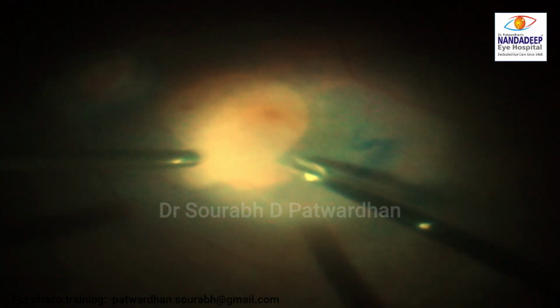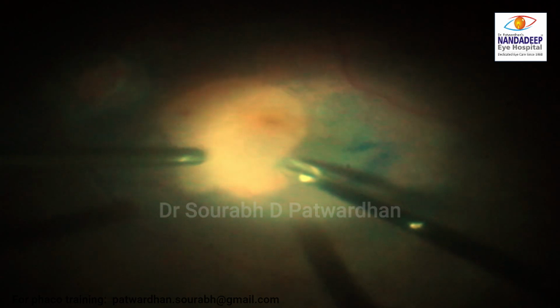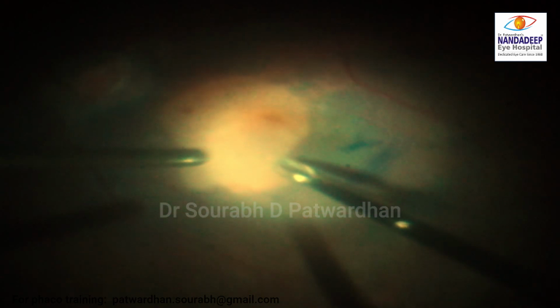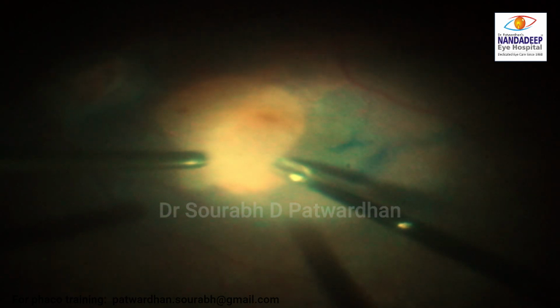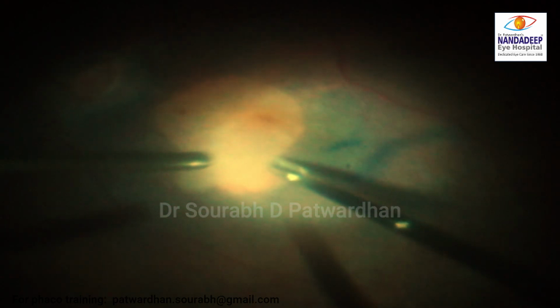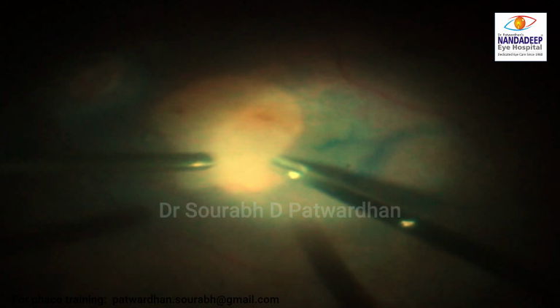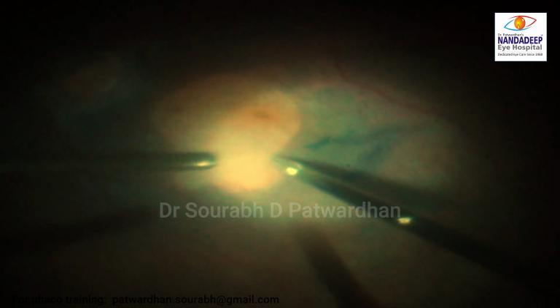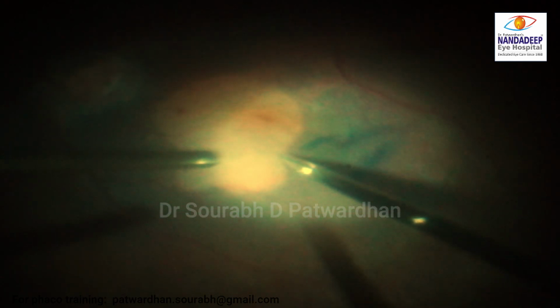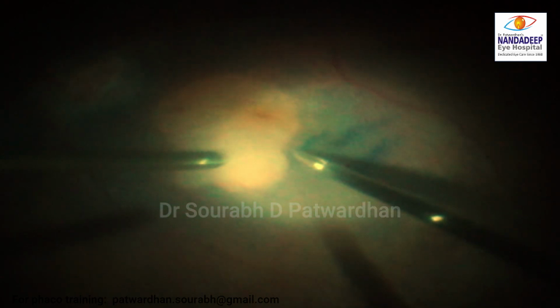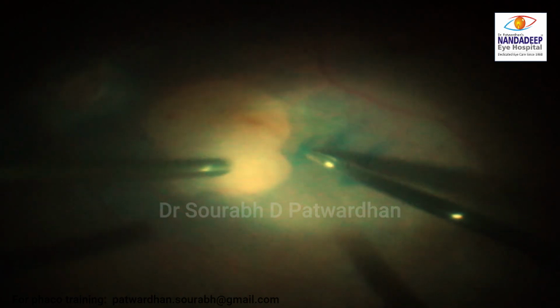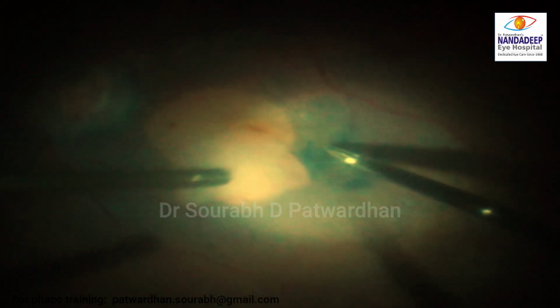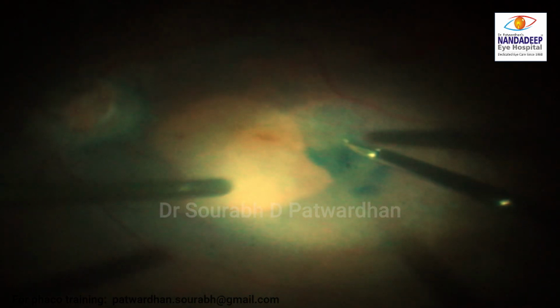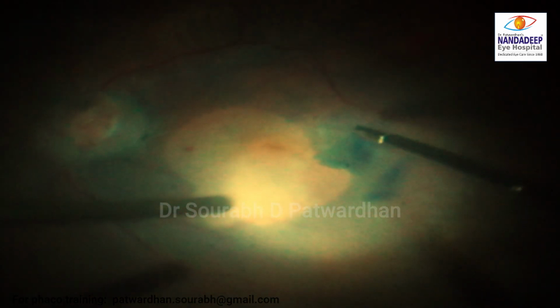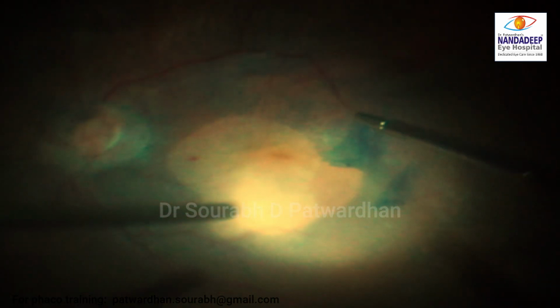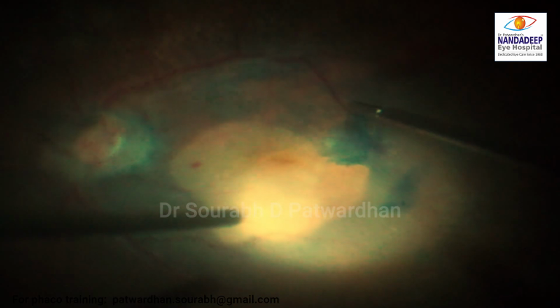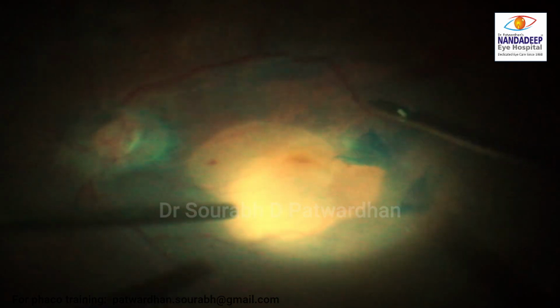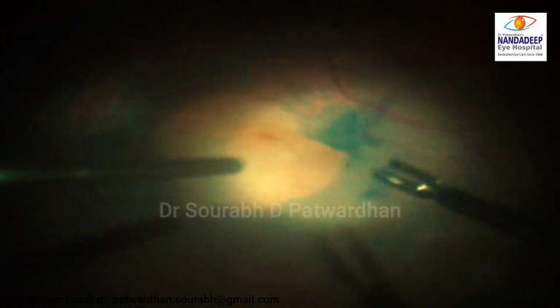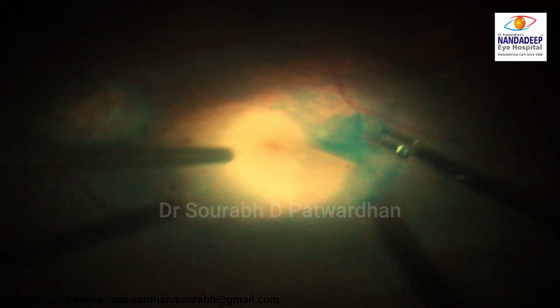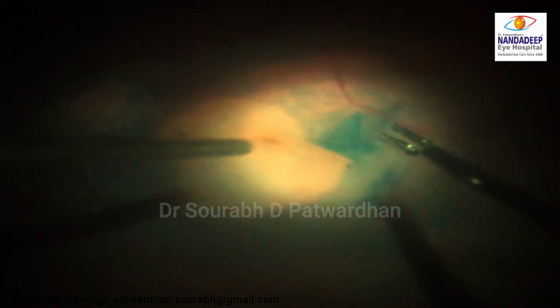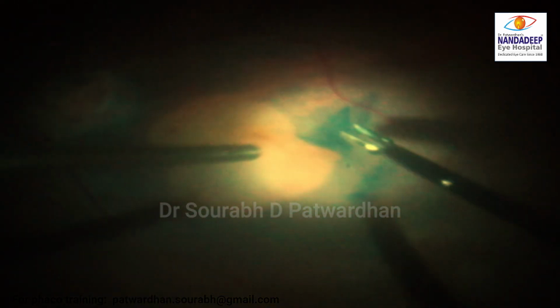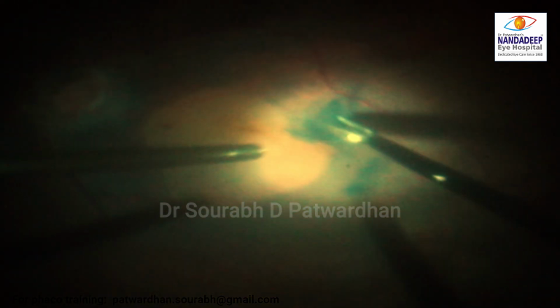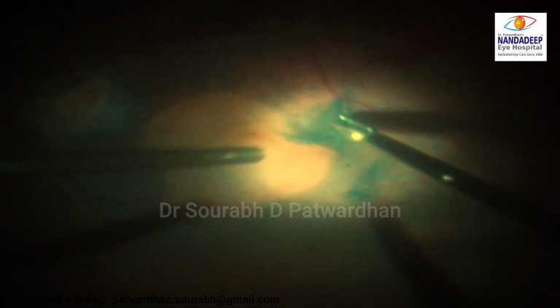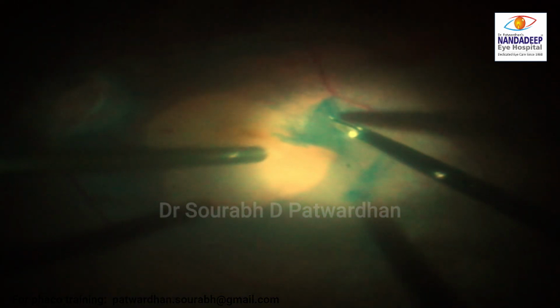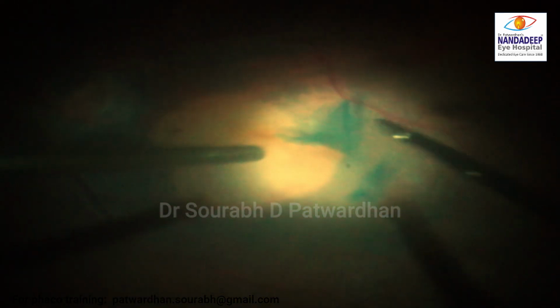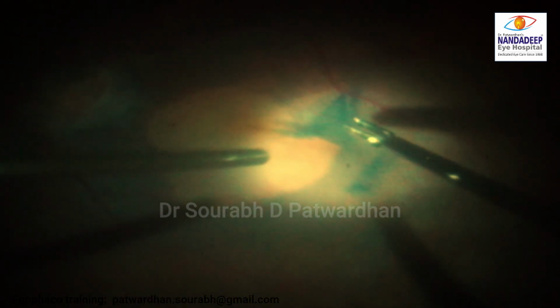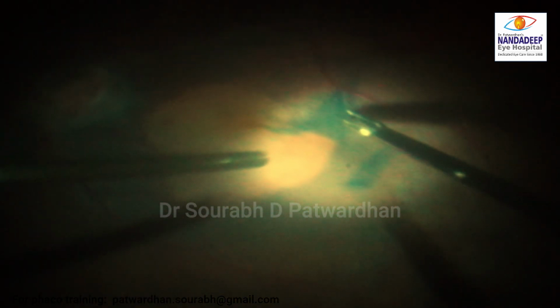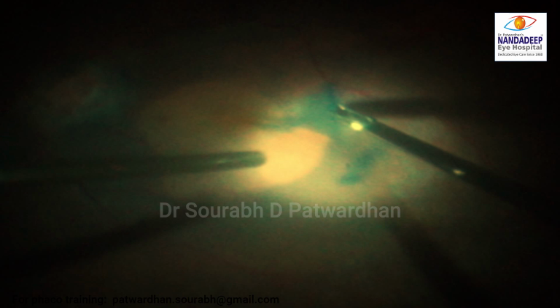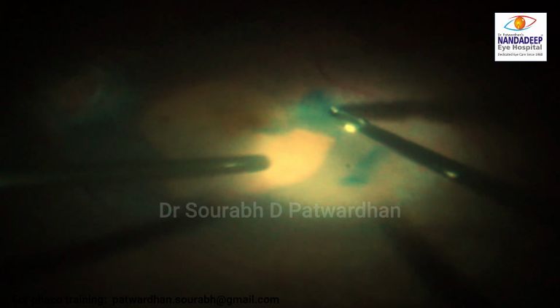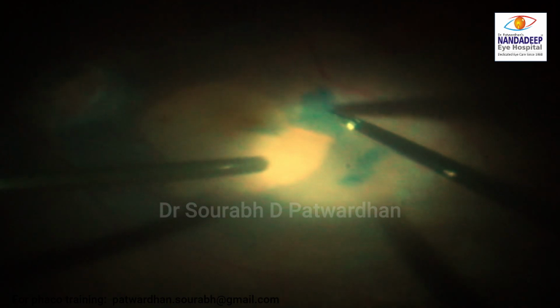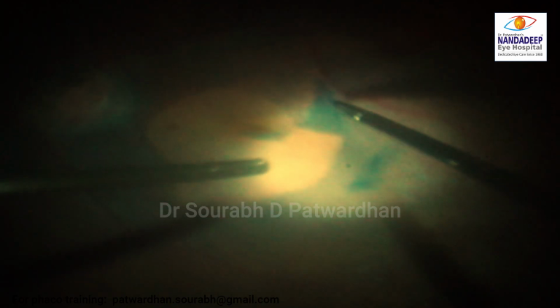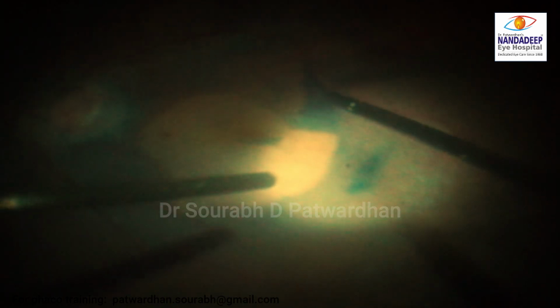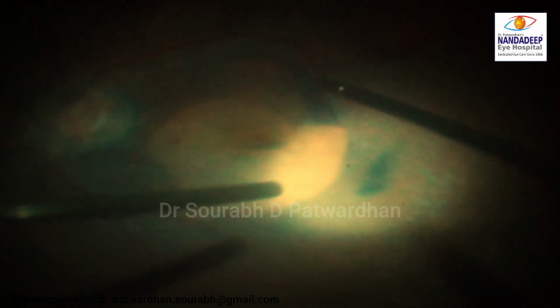I have stained the ILM with brilliant blue here and I am peeling off the ILM very successfully. I am quite satisfied at this point with the way surgery is going.